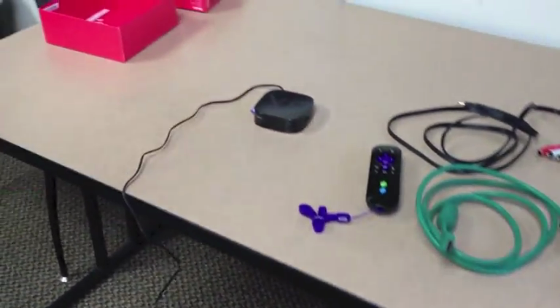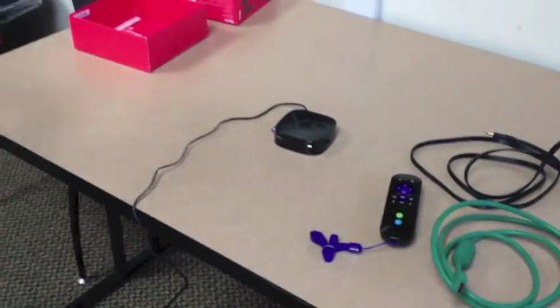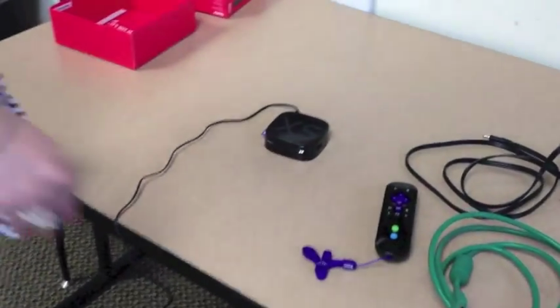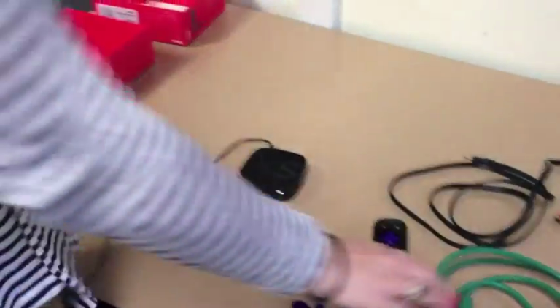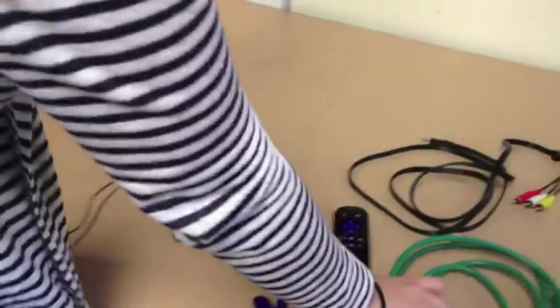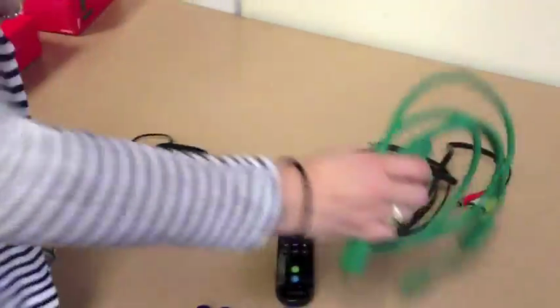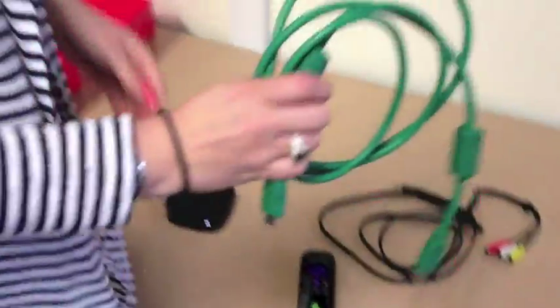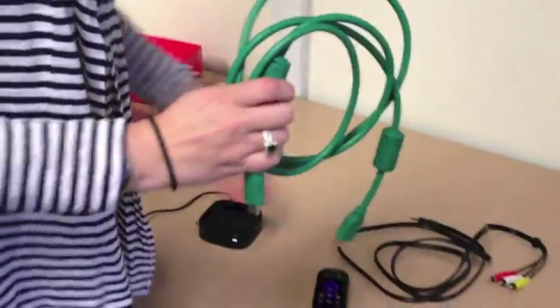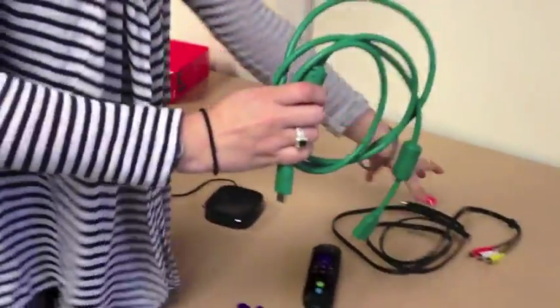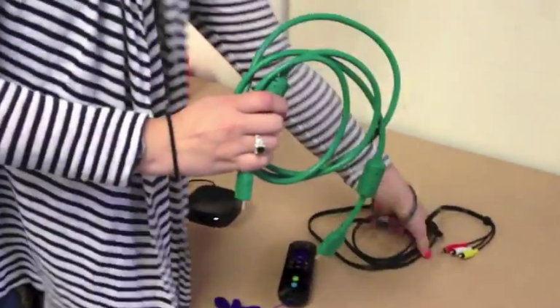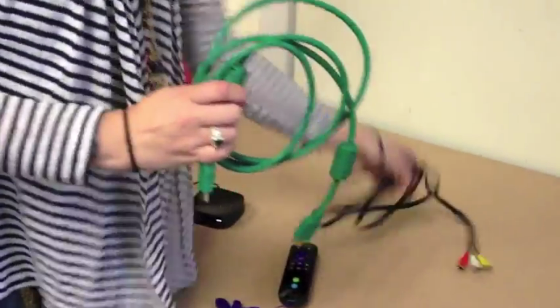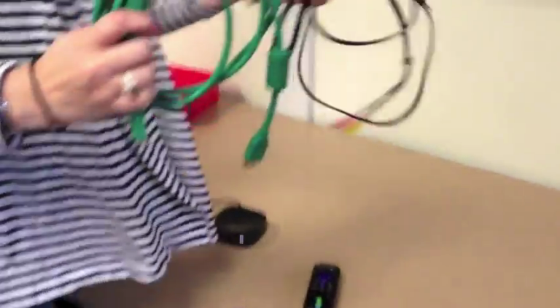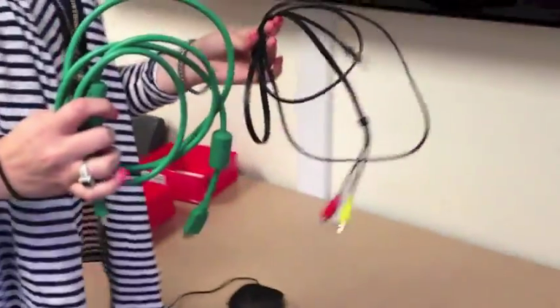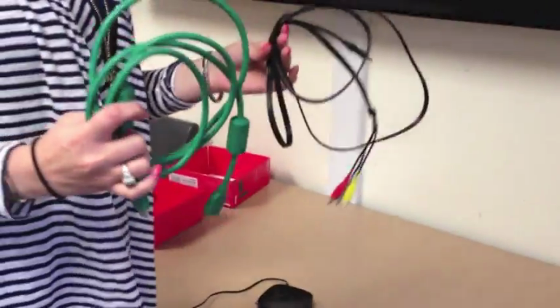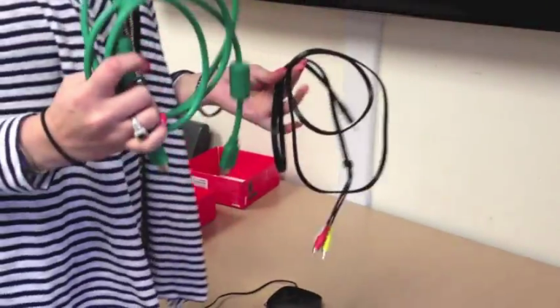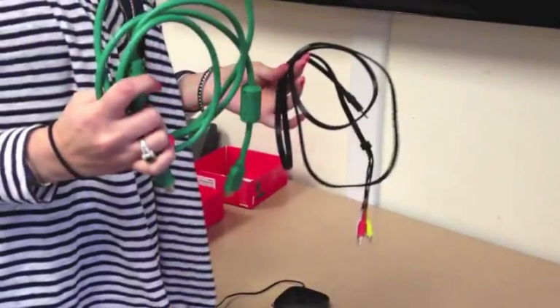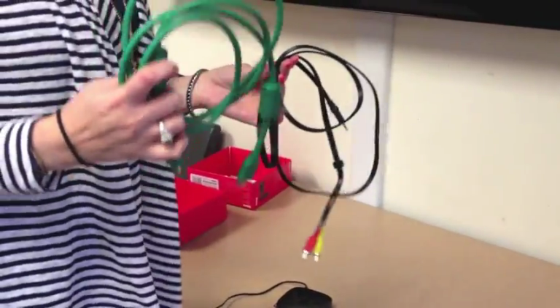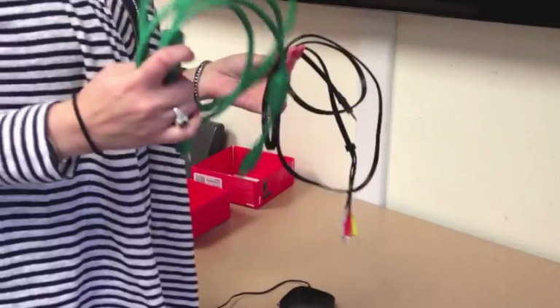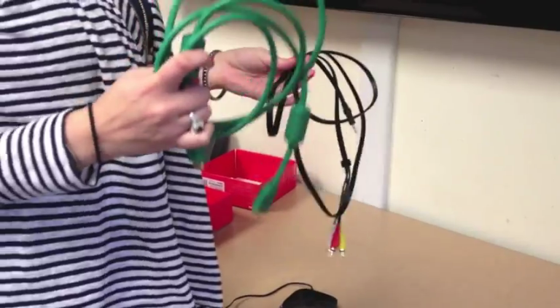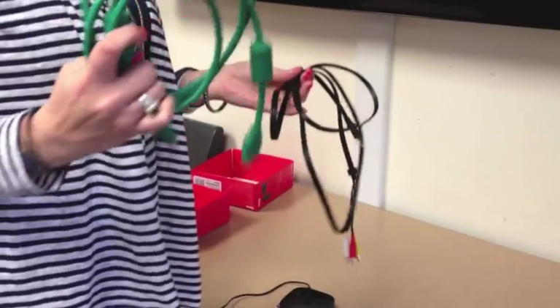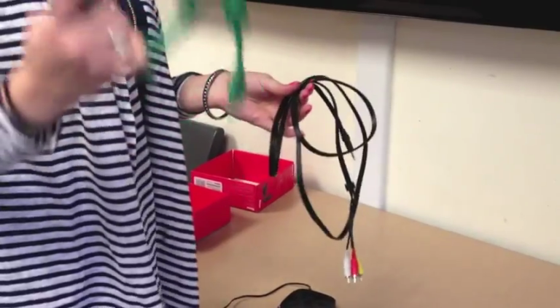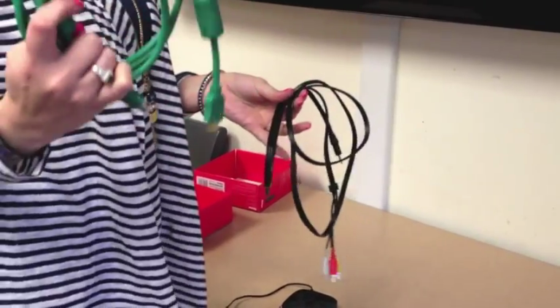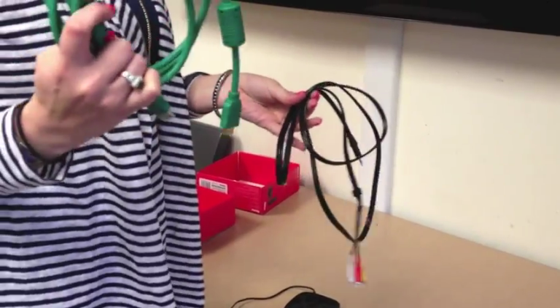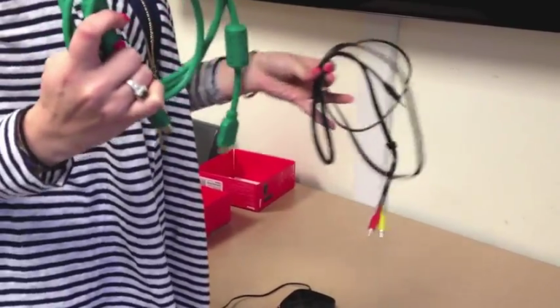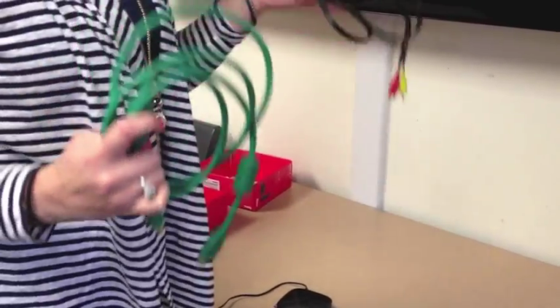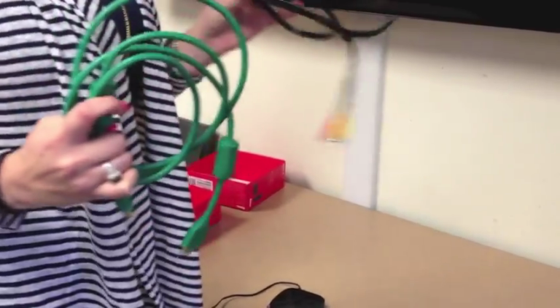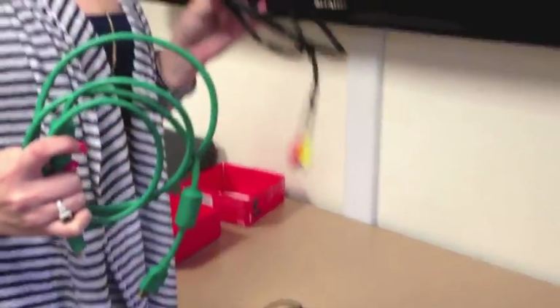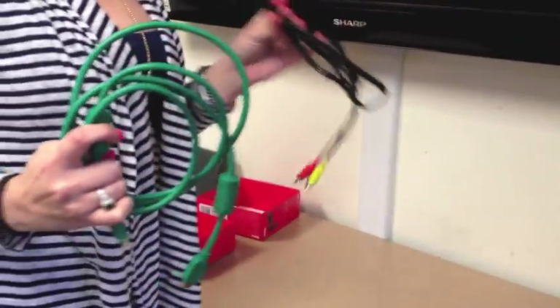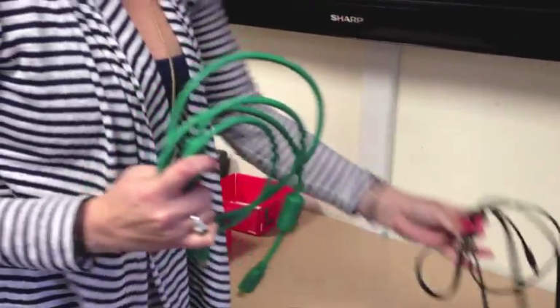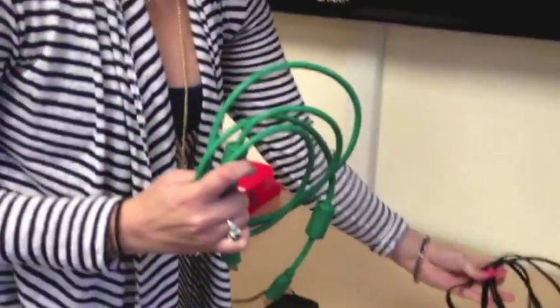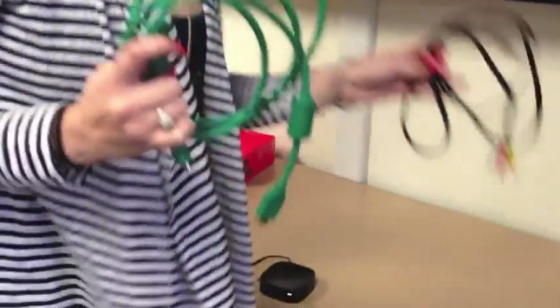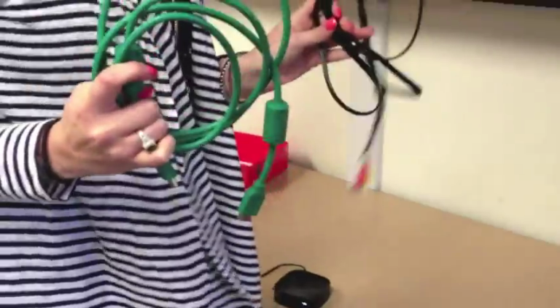You will then choose to either use an HDMI cable or the component cable. If you have an HDTV, you'll use the HDMI one probably. If not, you can always use the component cable. But don't use both.